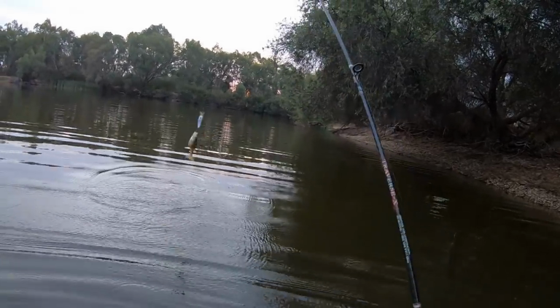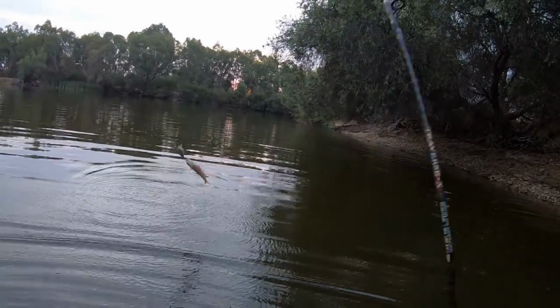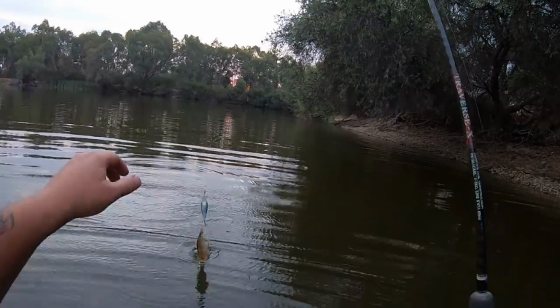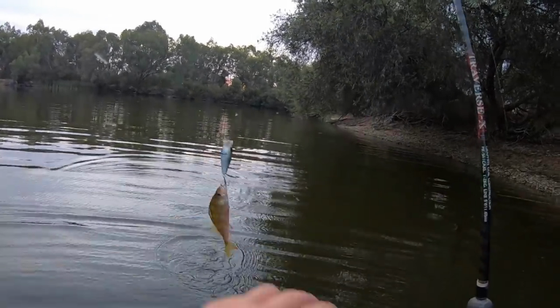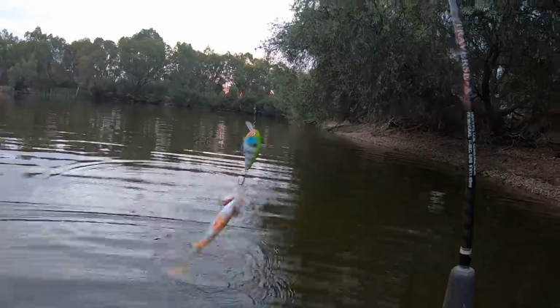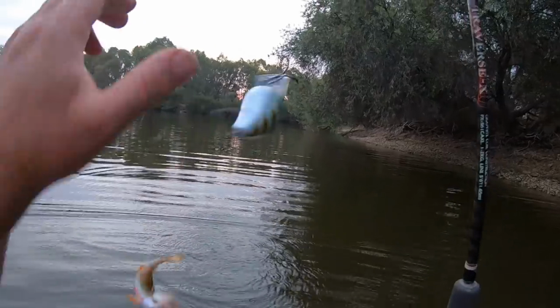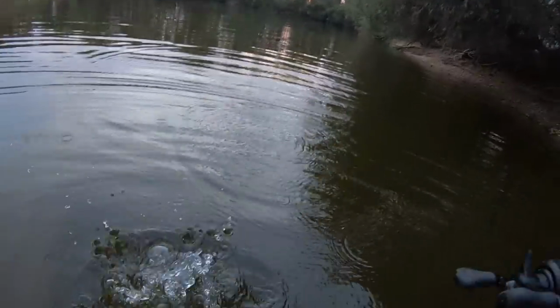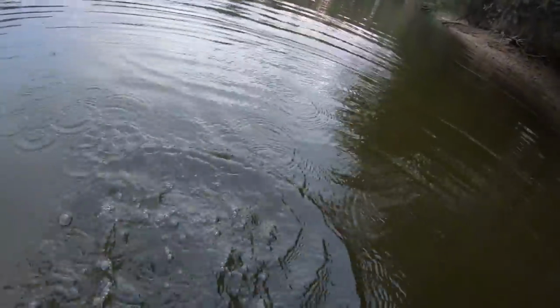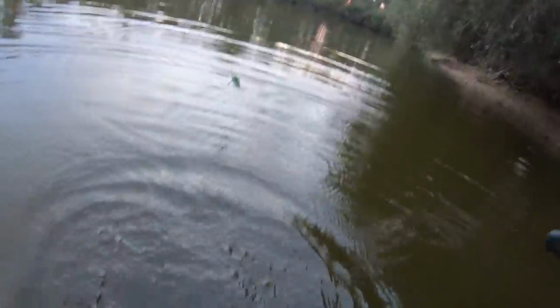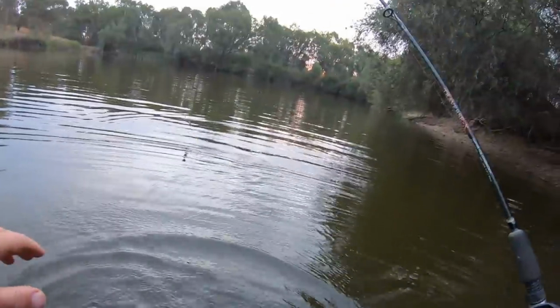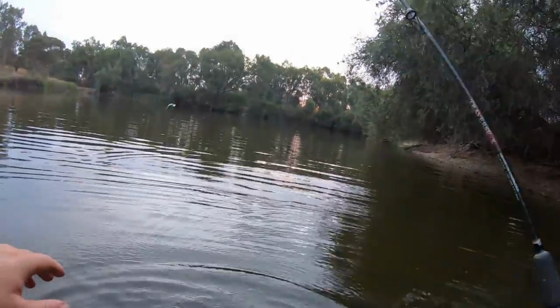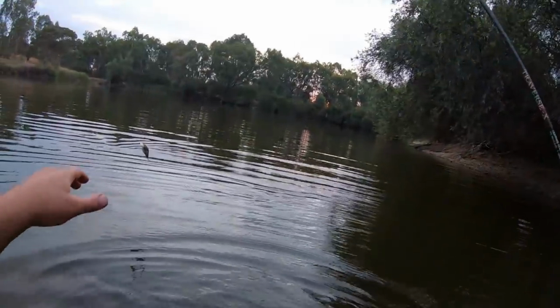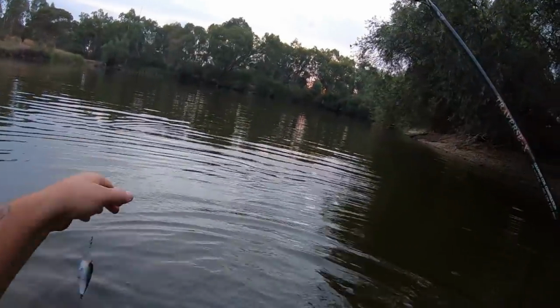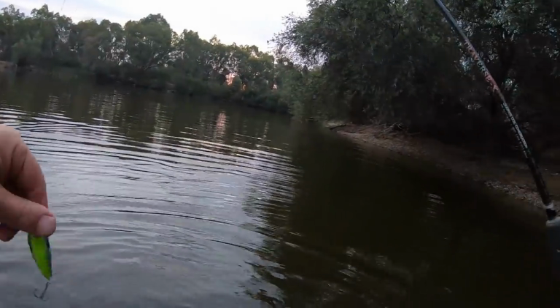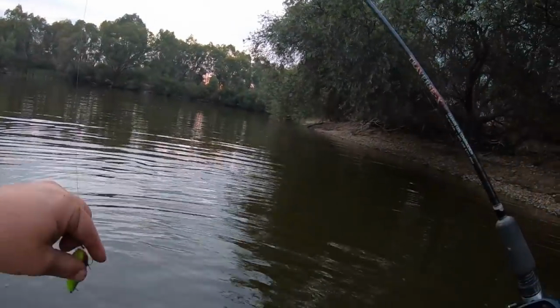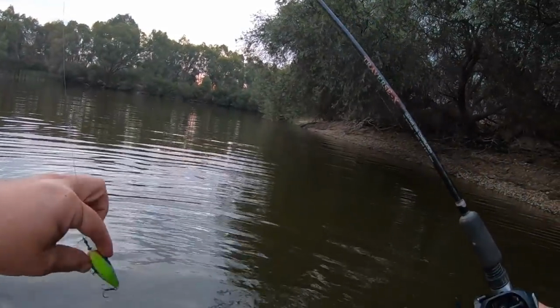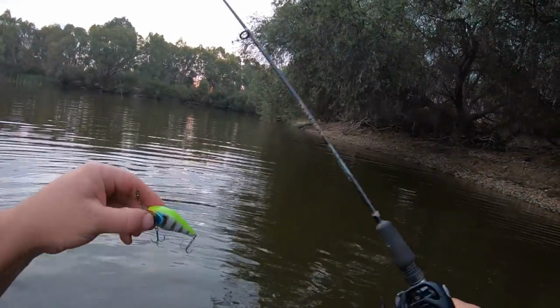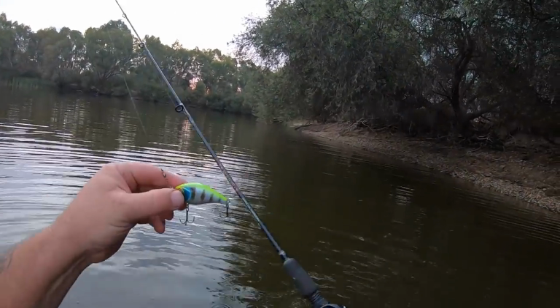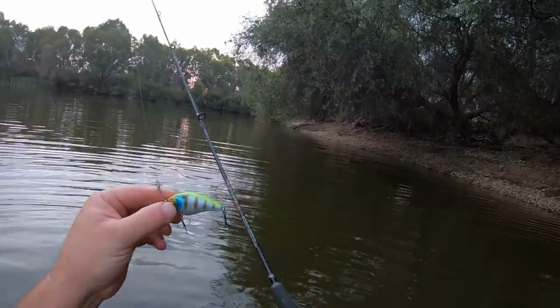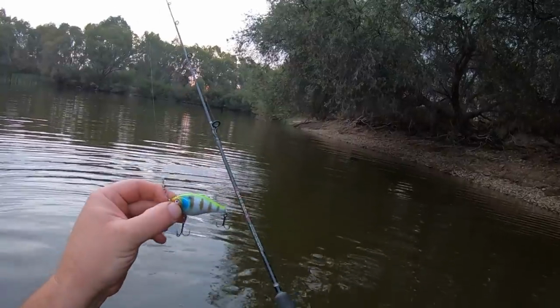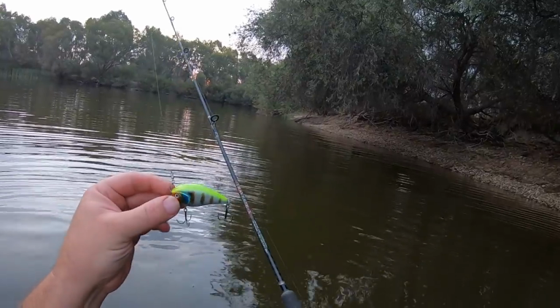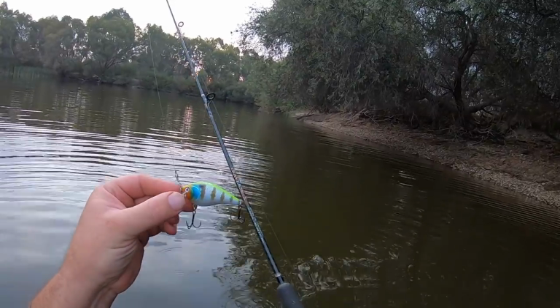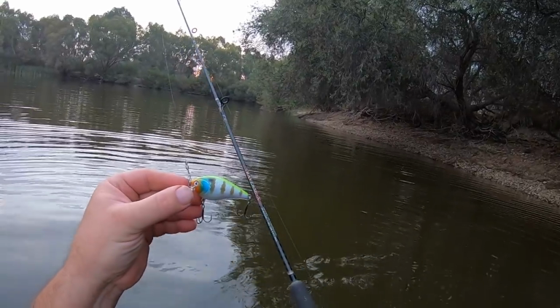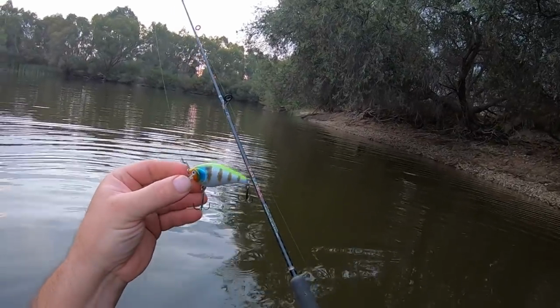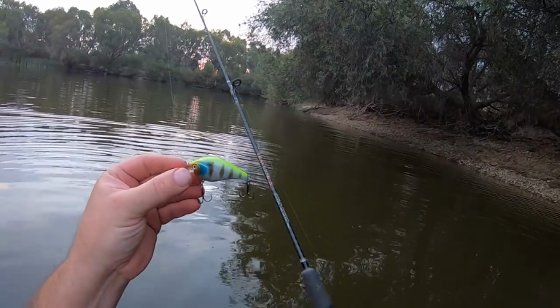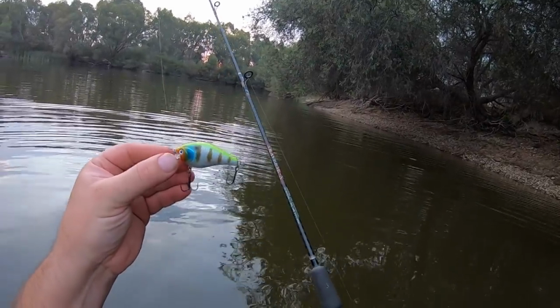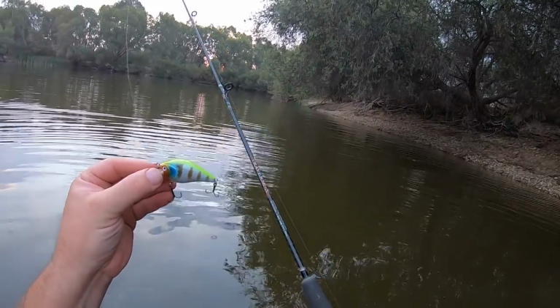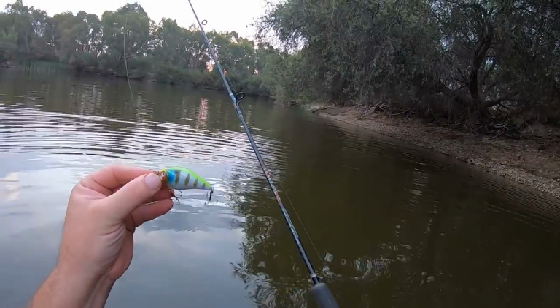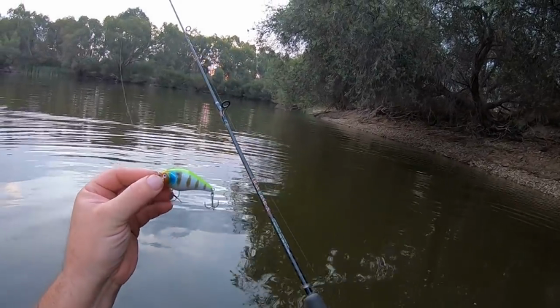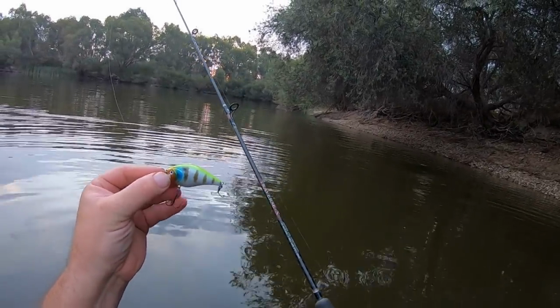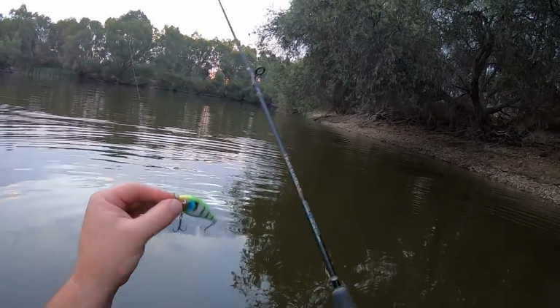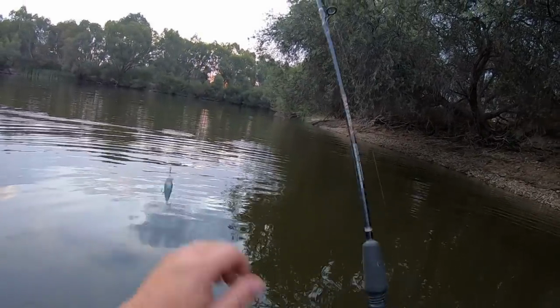There you go folks, have a look at that — a three inch redfin caught on the native minnow. Little tubby native minnow, and the redfin wasn't much bigger than the lure.